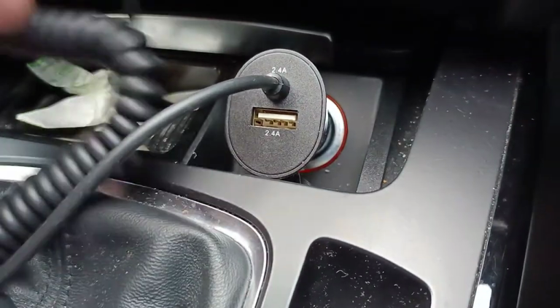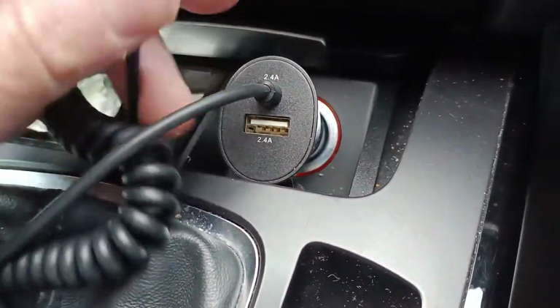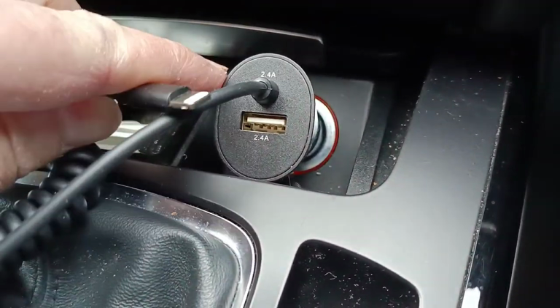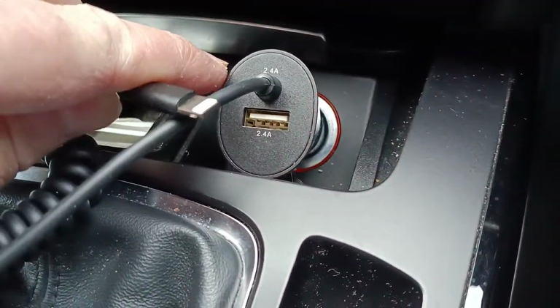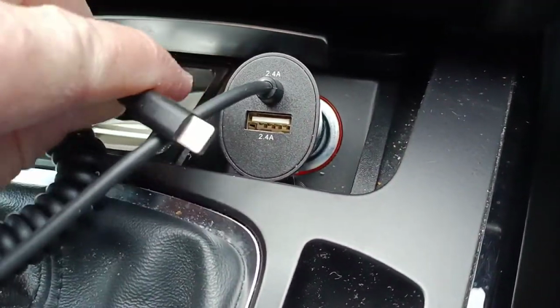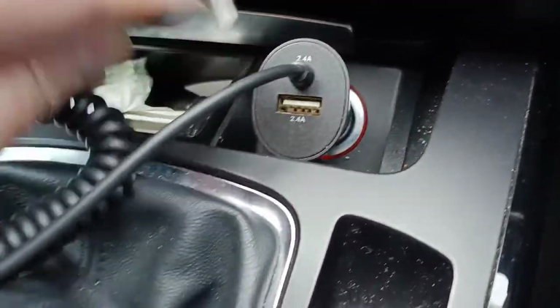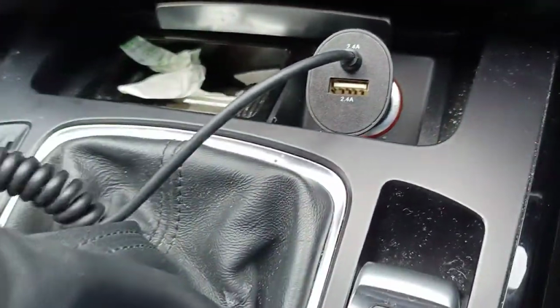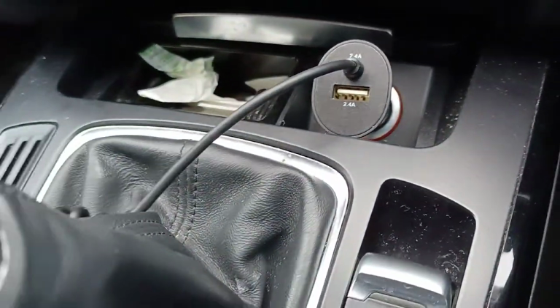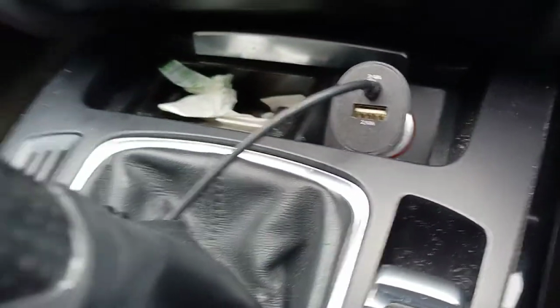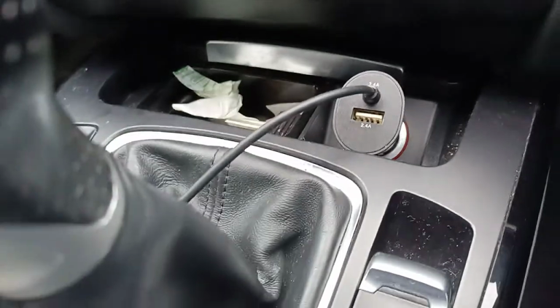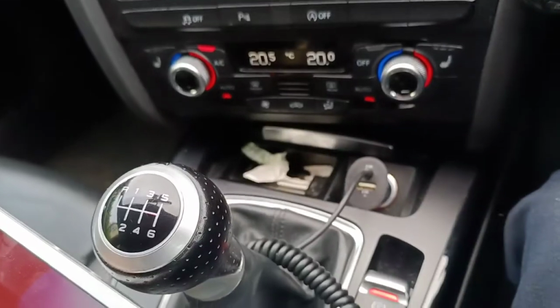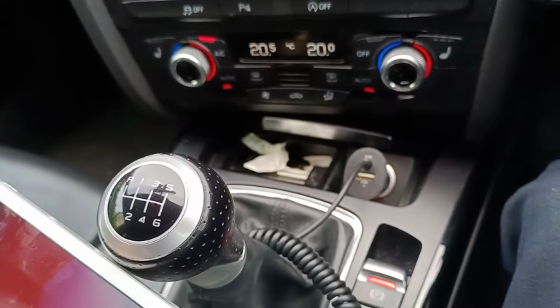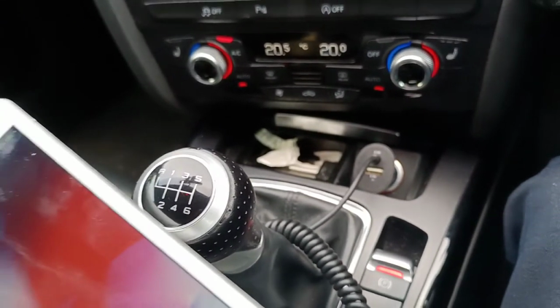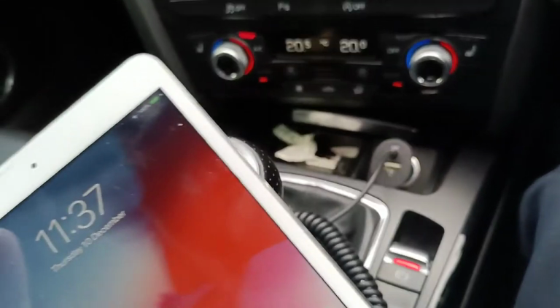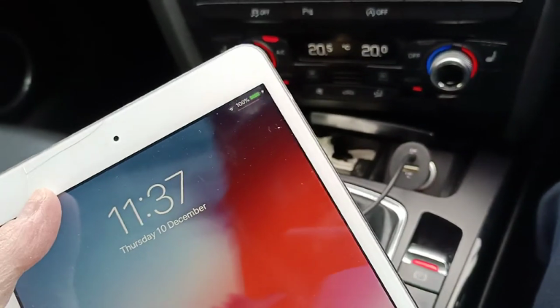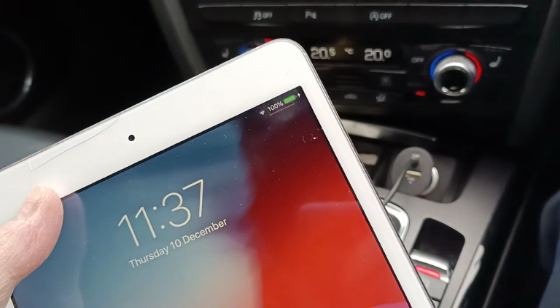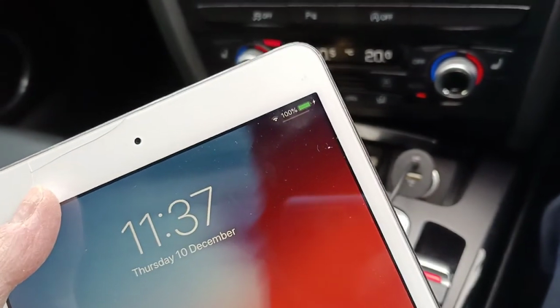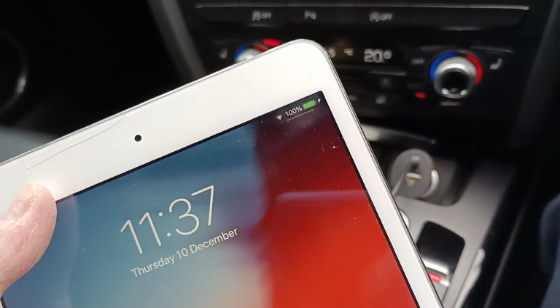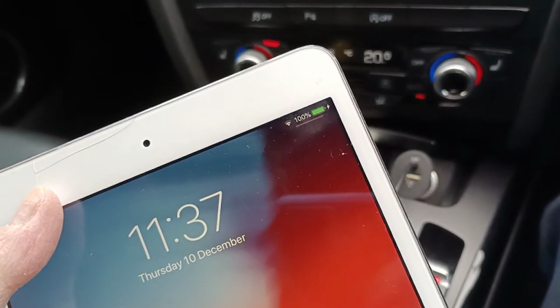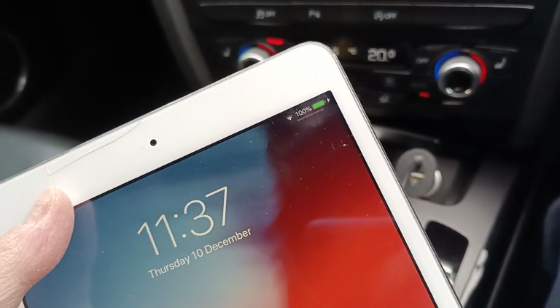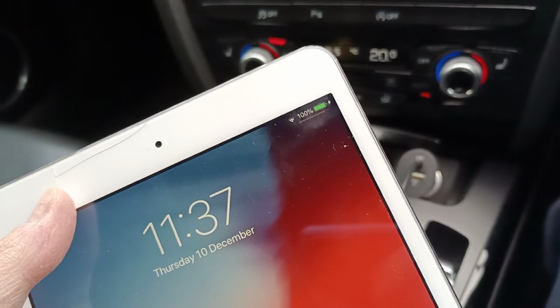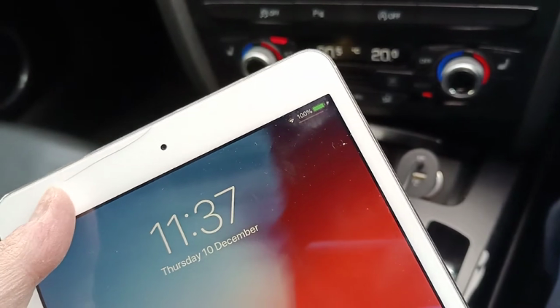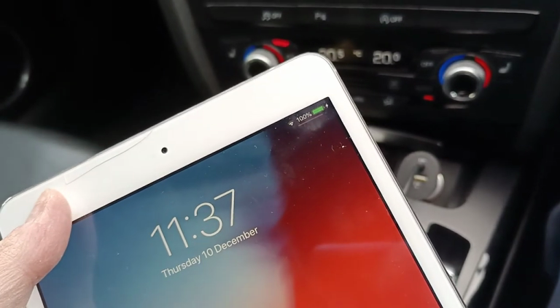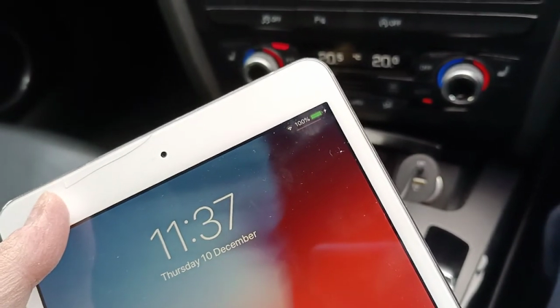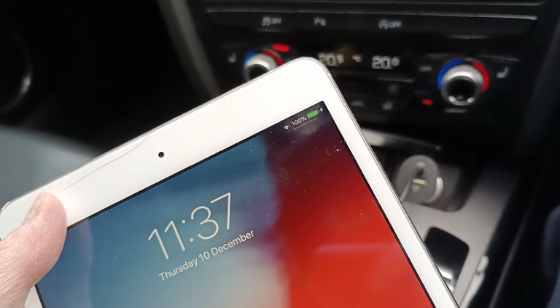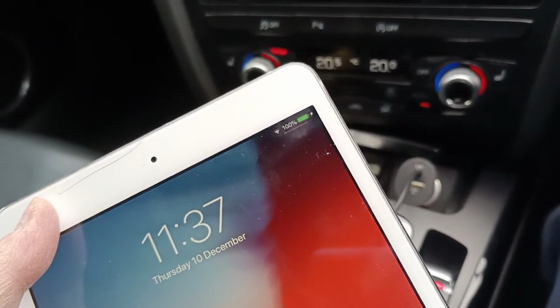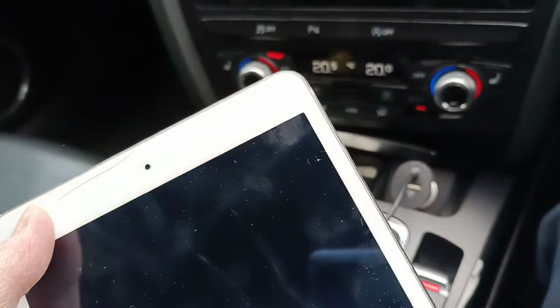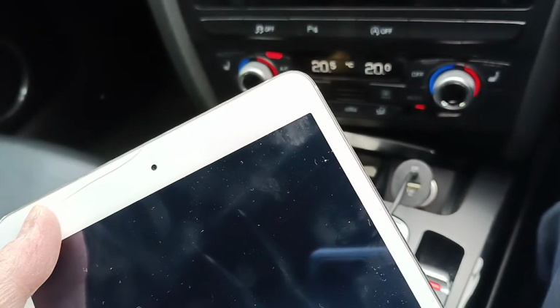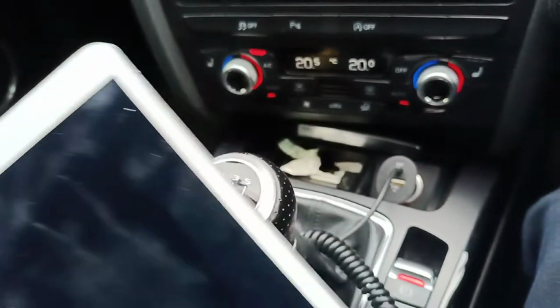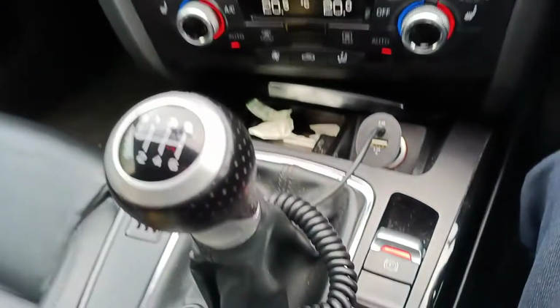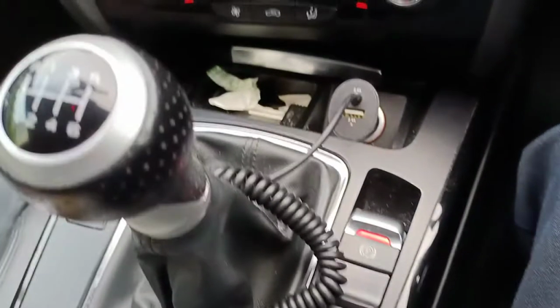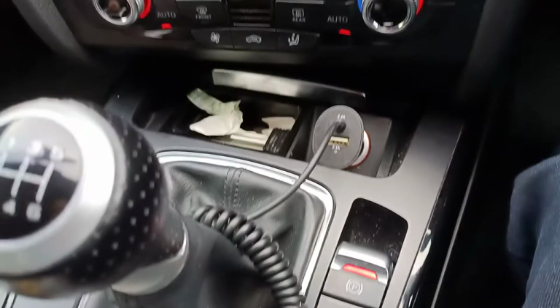I haven't got an iPhone with me right now, however I do have an iPad. Just to prove that it's charging, you can see here we've got the little charging symbol on the iPad. You may have to turn on the ignition in your car to get it to start charging.